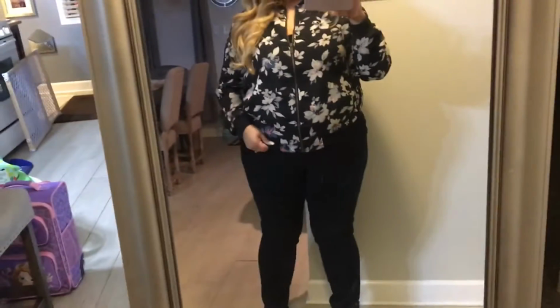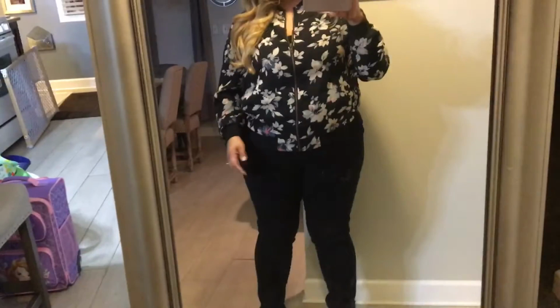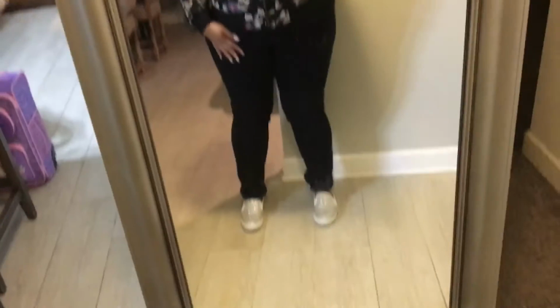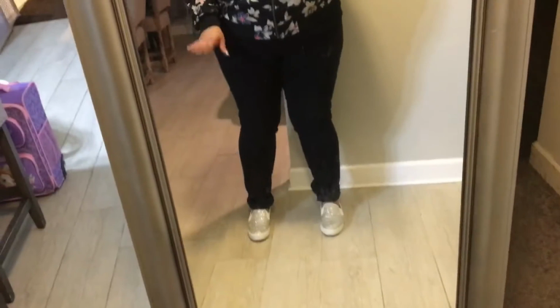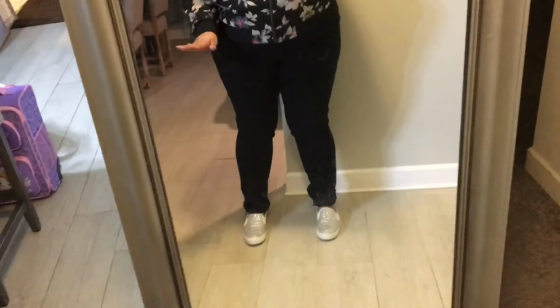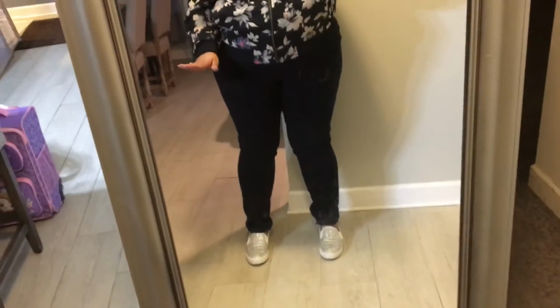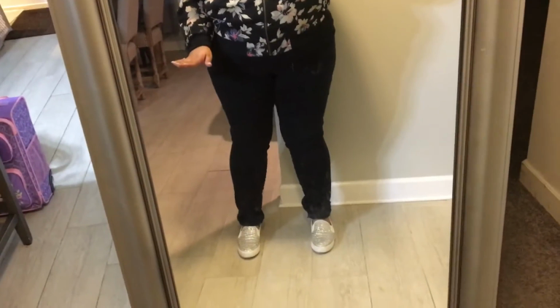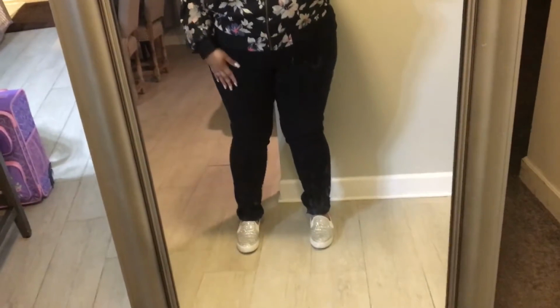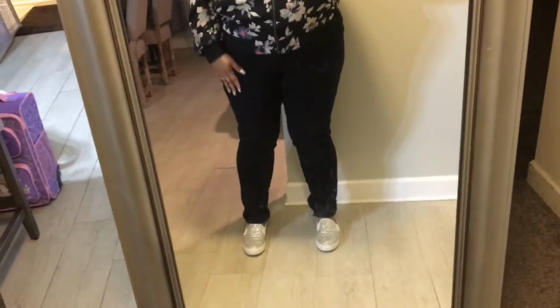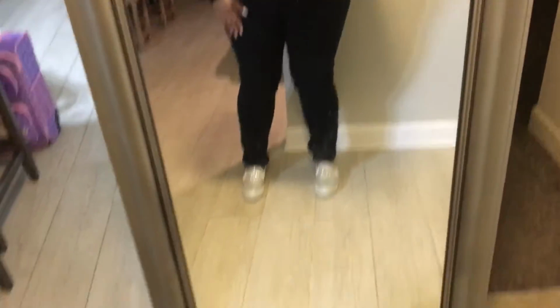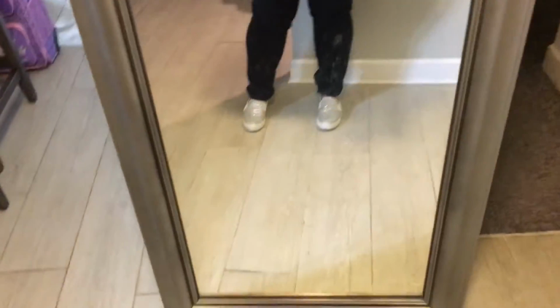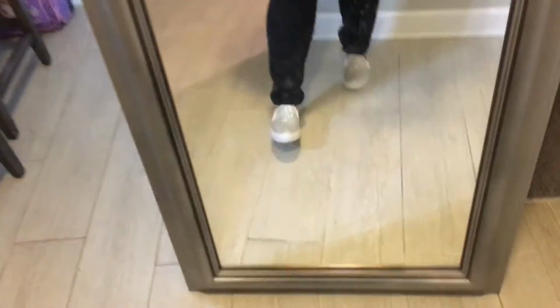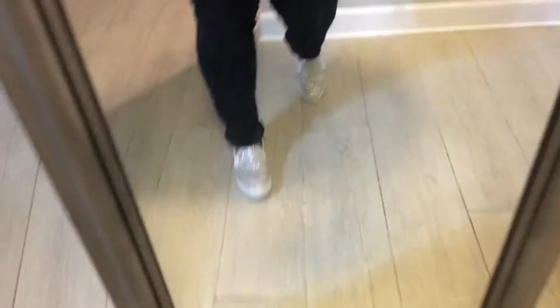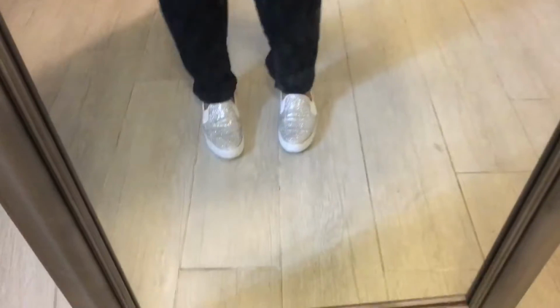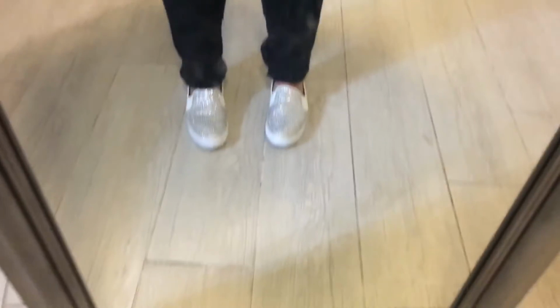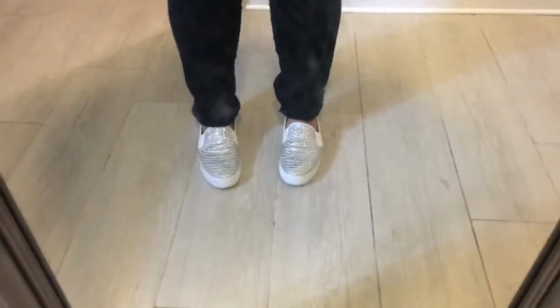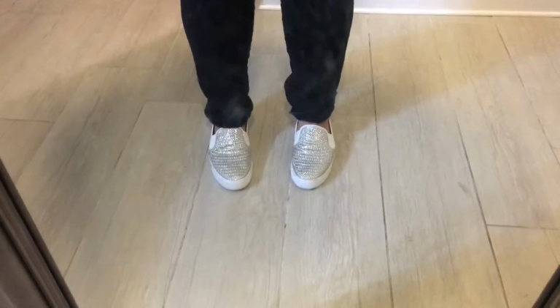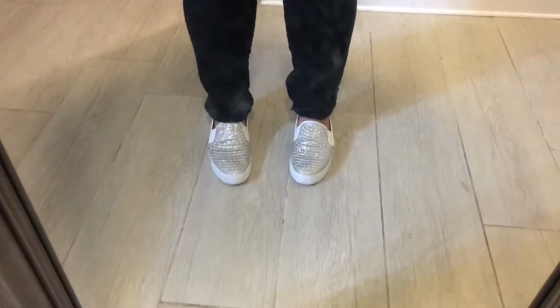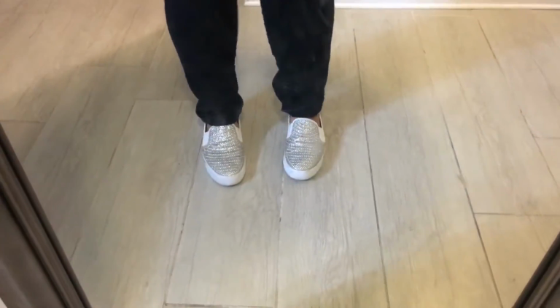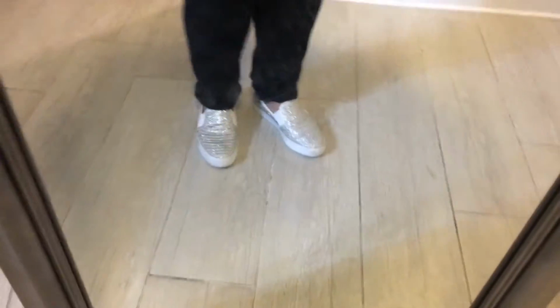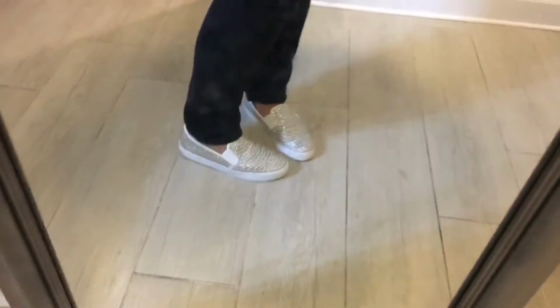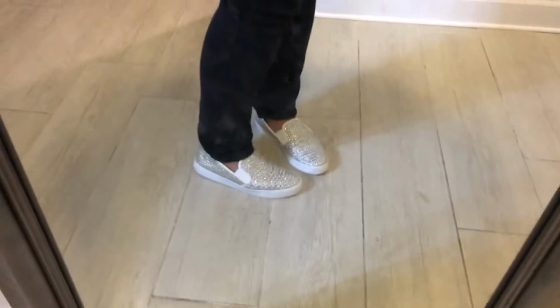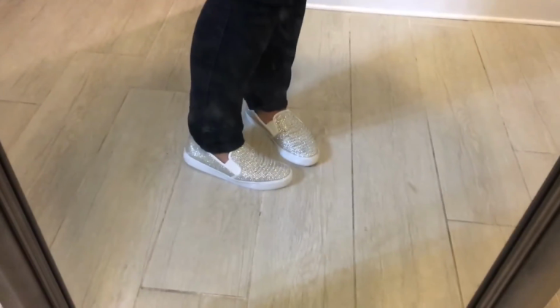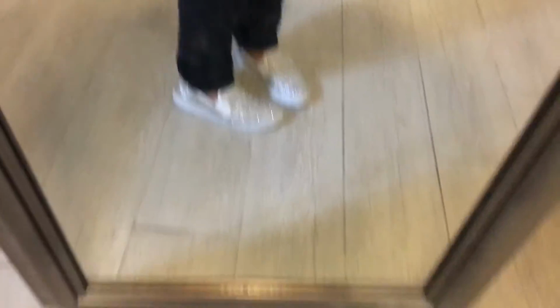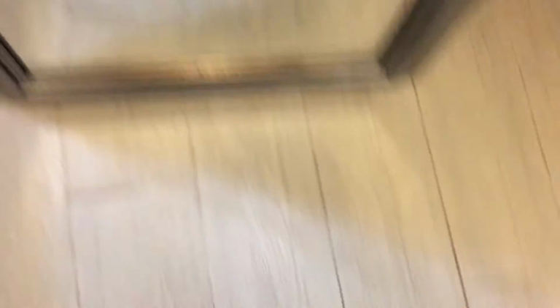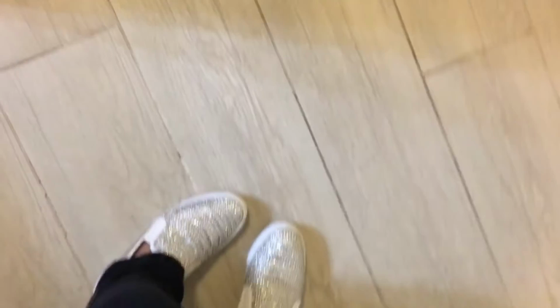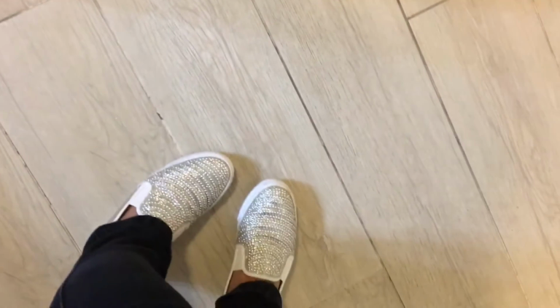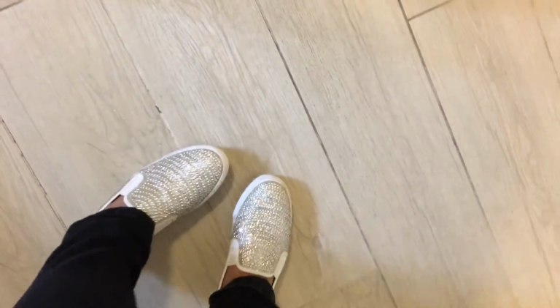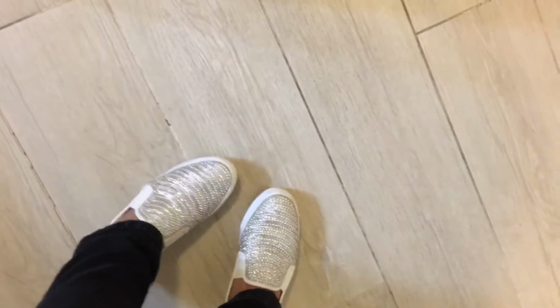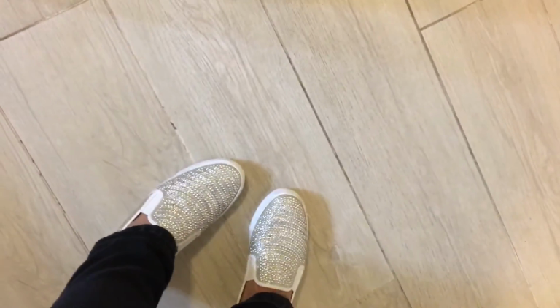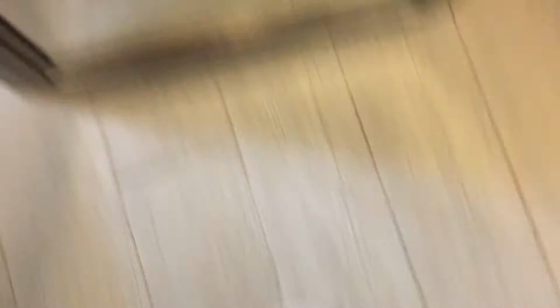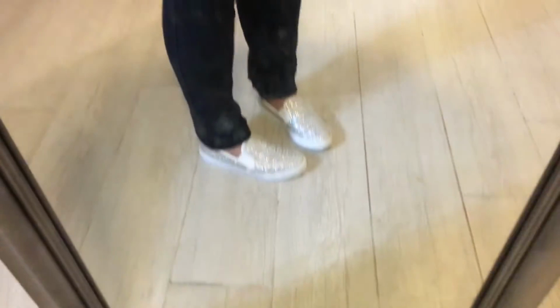If you guys saw my last video, it was my favorites and these shoes were in that video. They're from Ink, bought them from Macy's. Super shiny and sparkly. Beautiful.